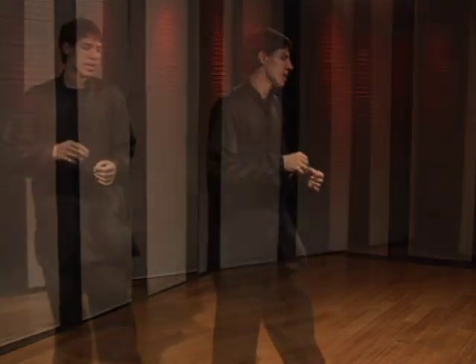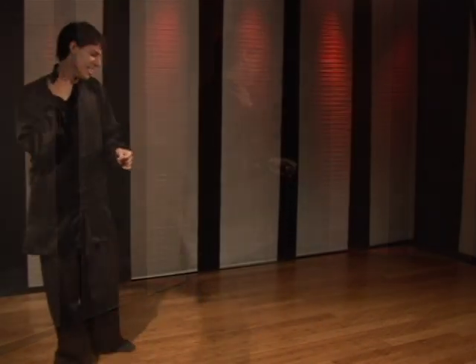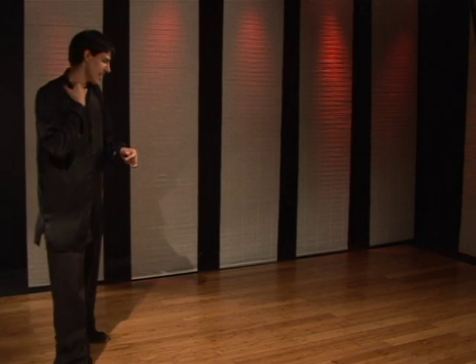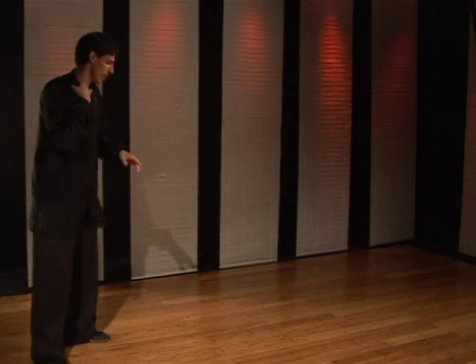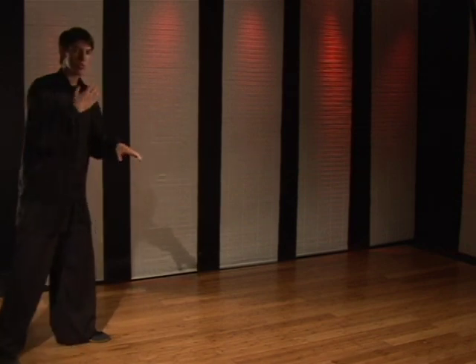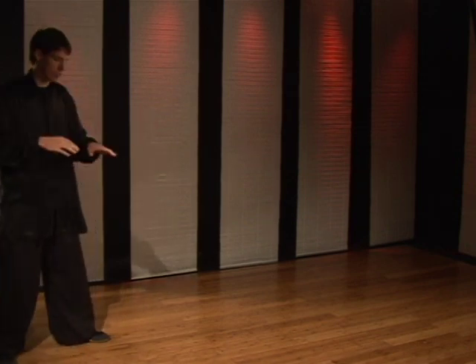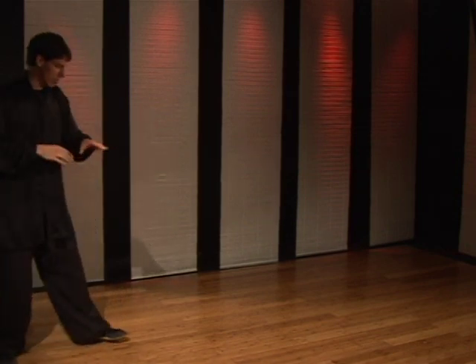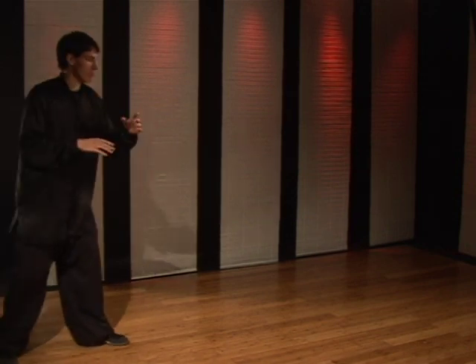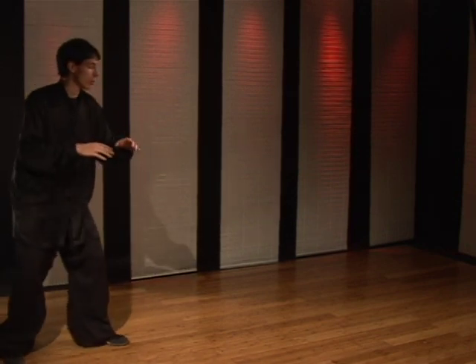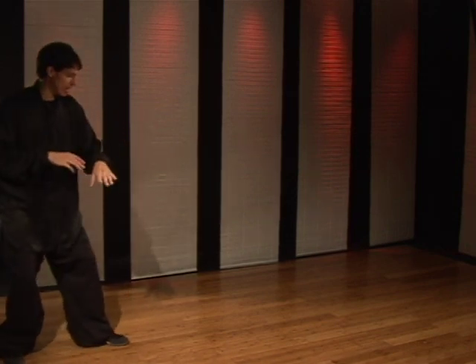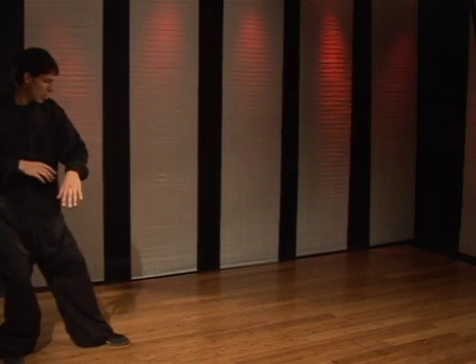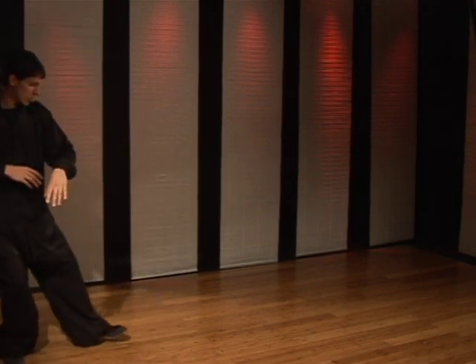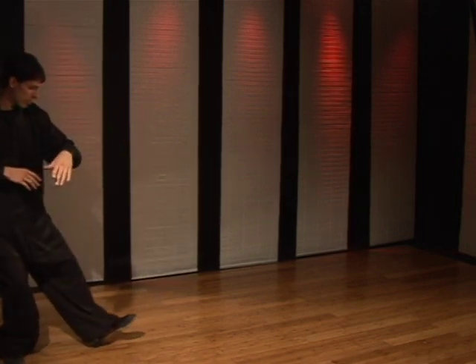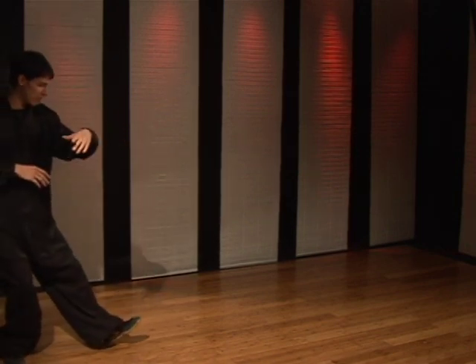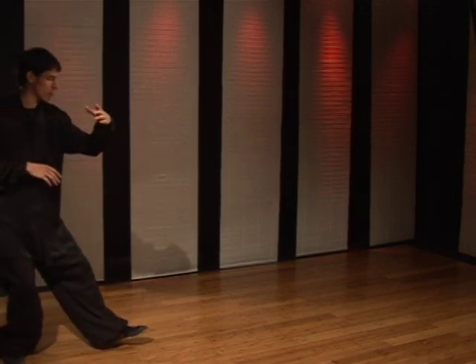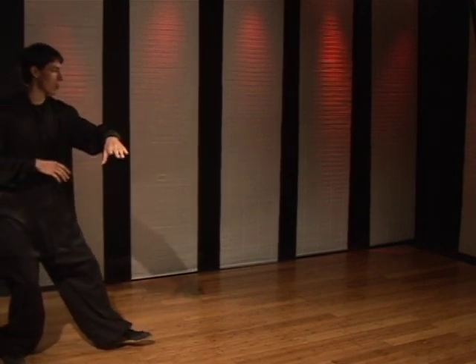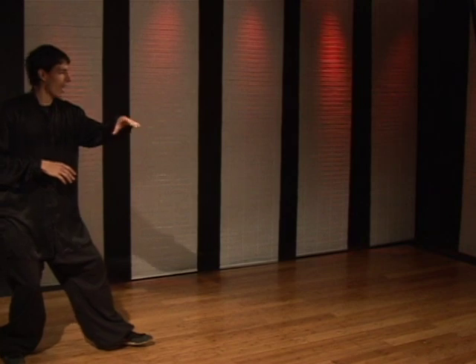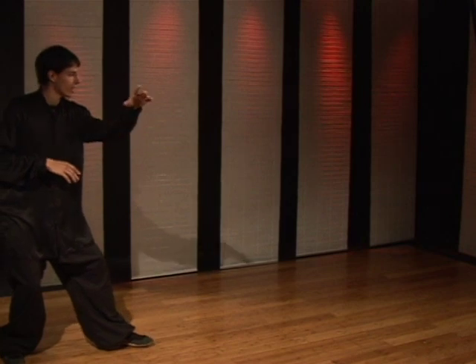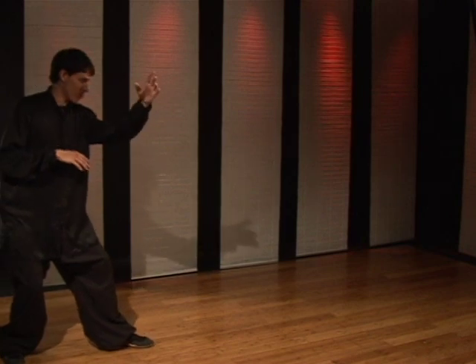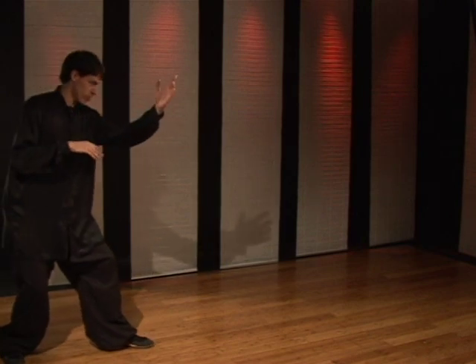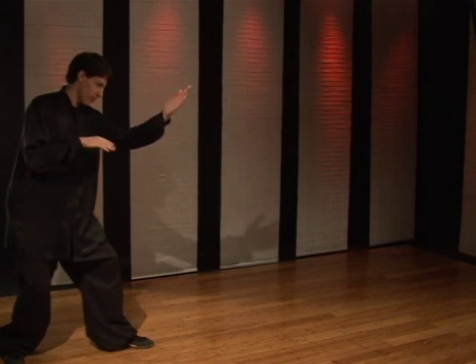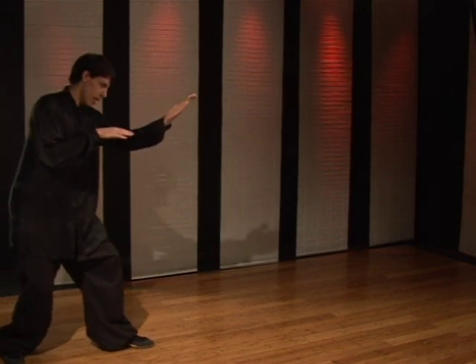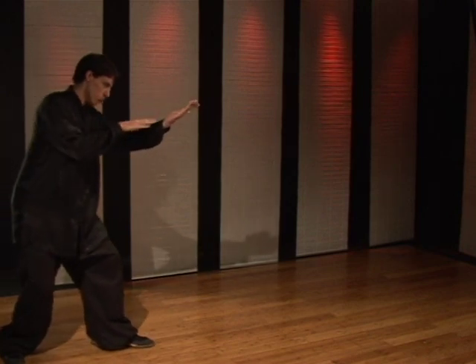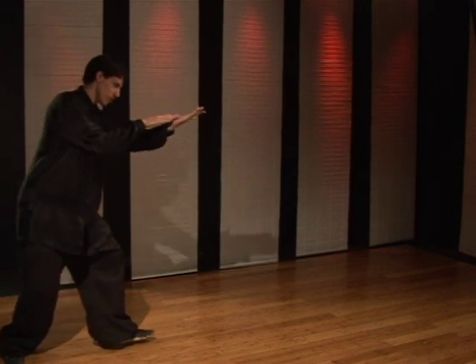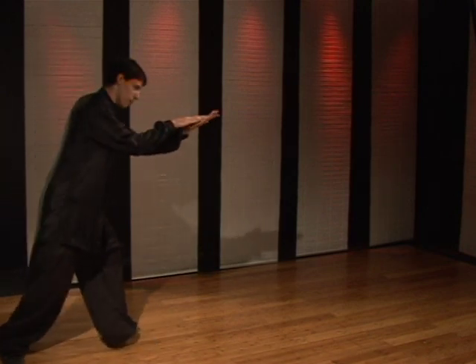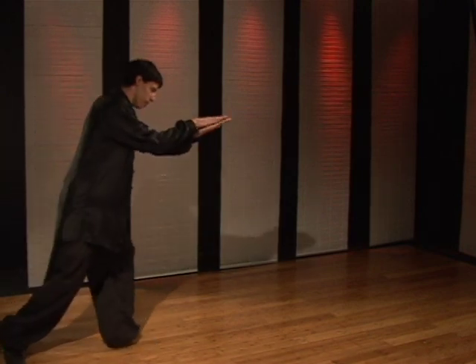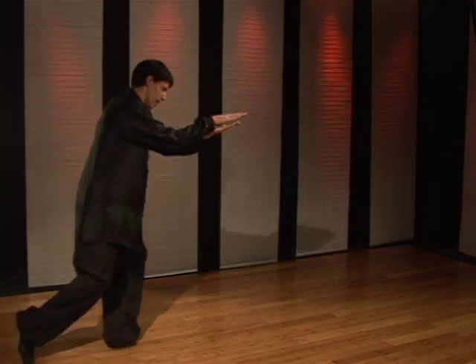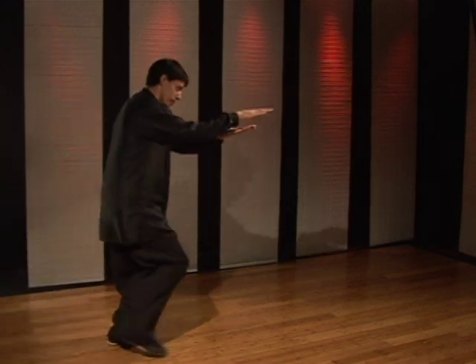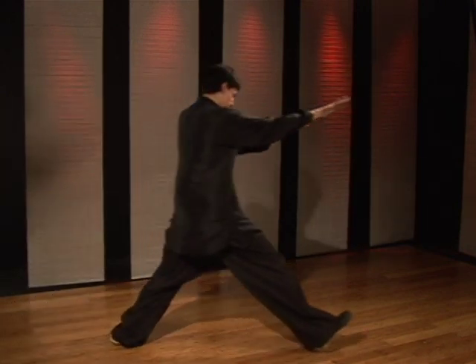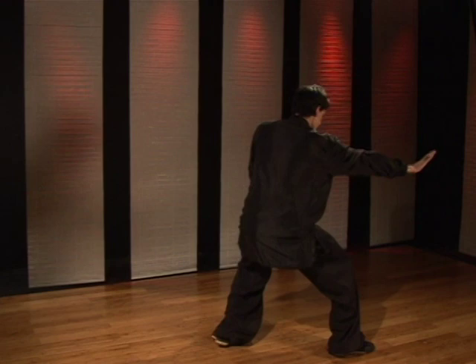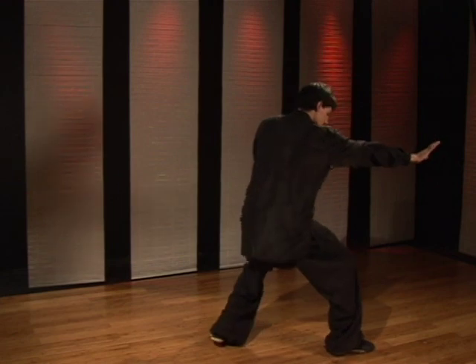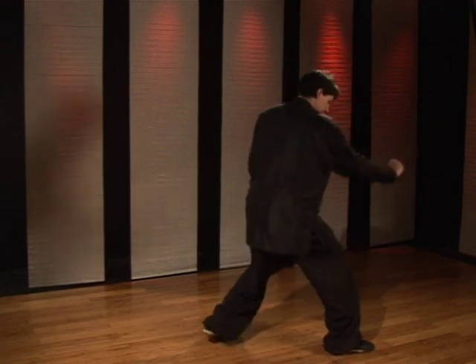Now this technique is done almost in succession. It's a very quick technique. You're going to step with the left as you block outward and downward with the left hand, driving the right palm into the target just like that.